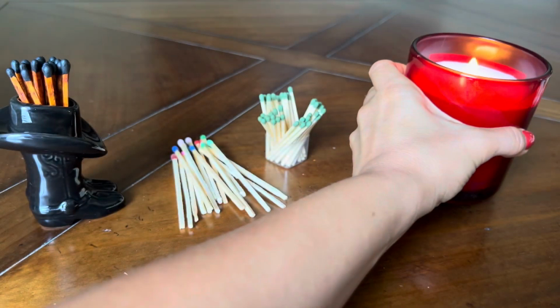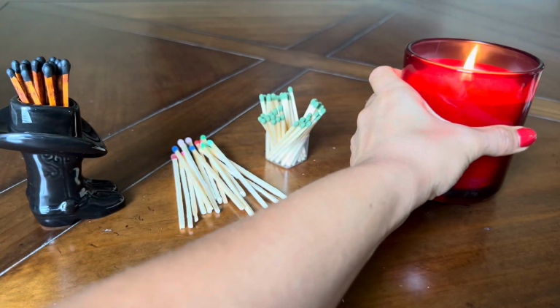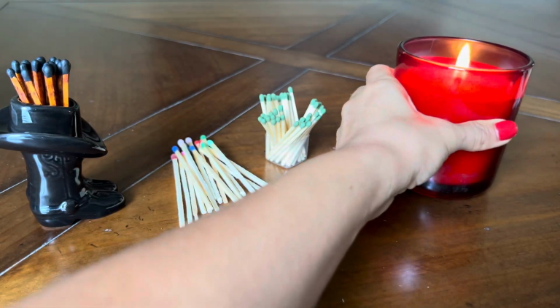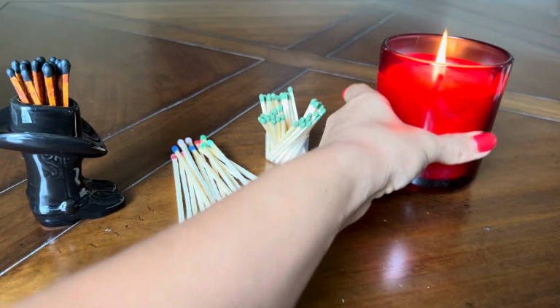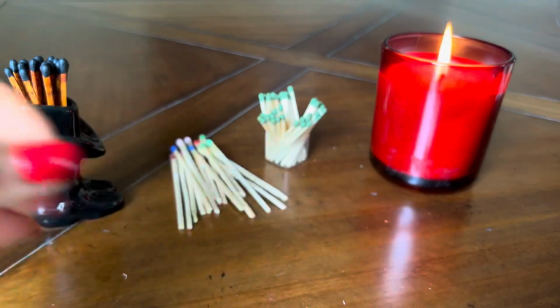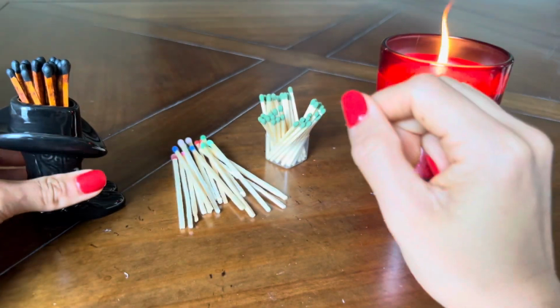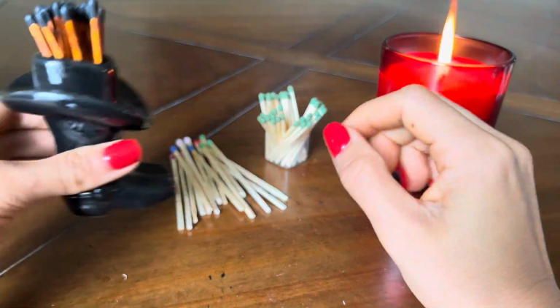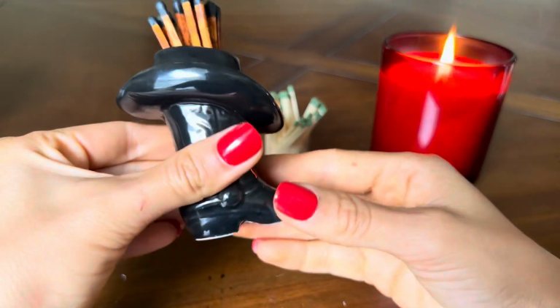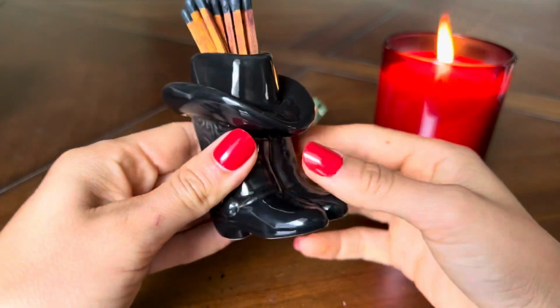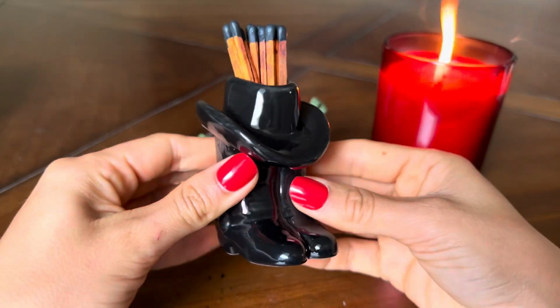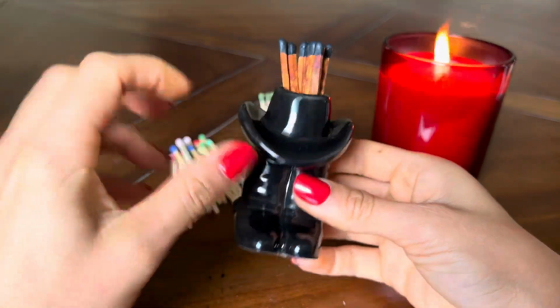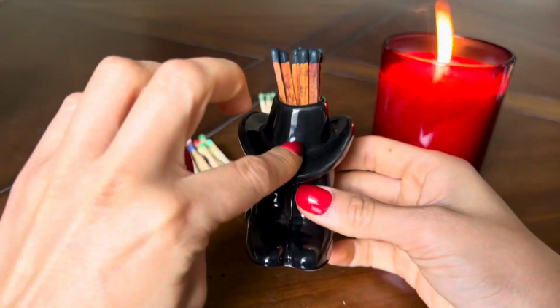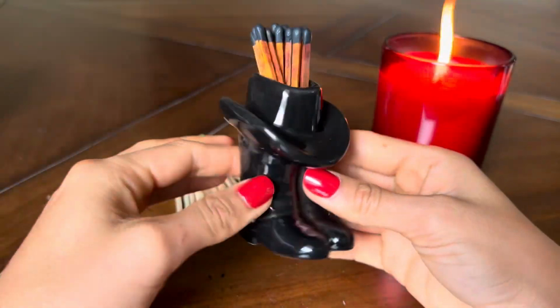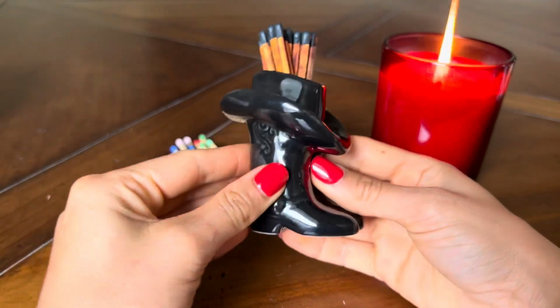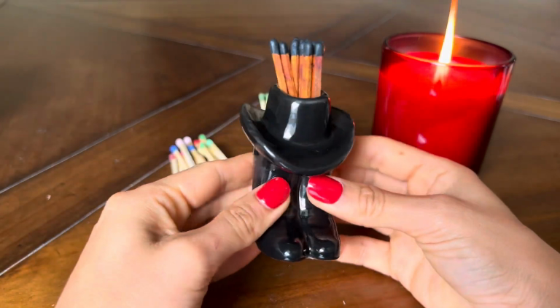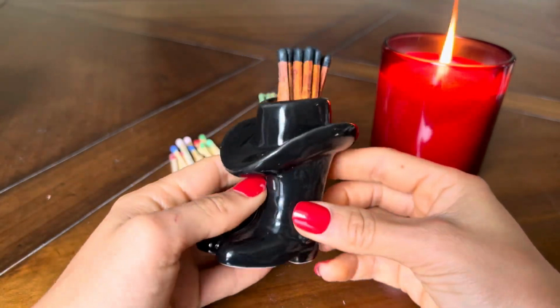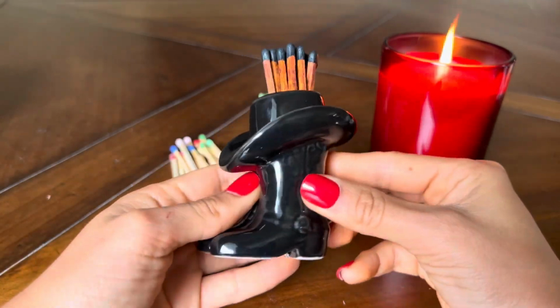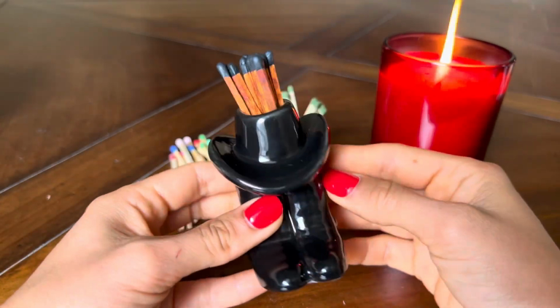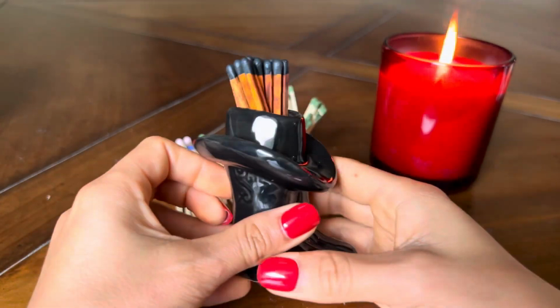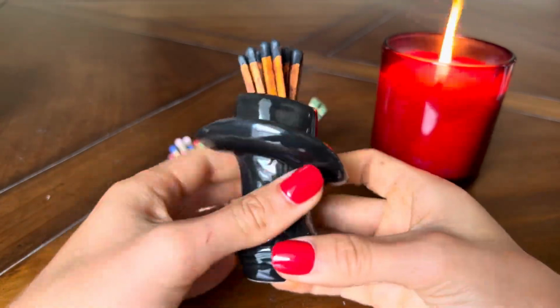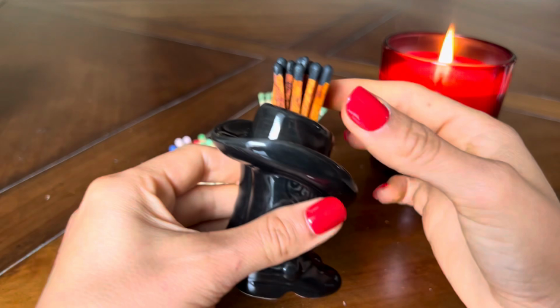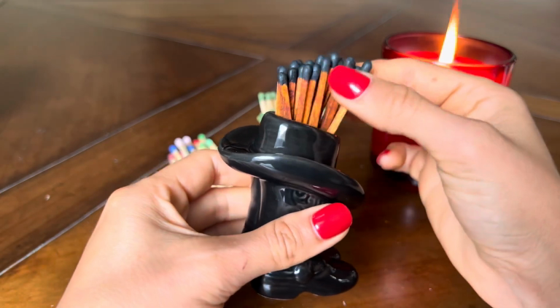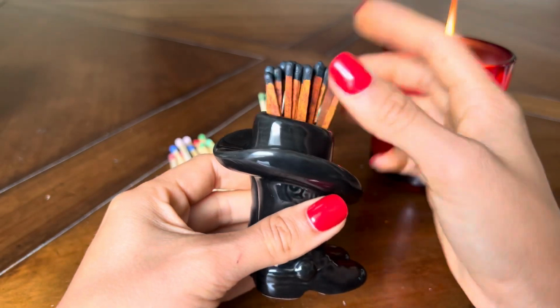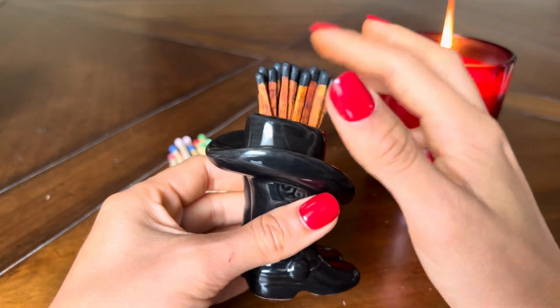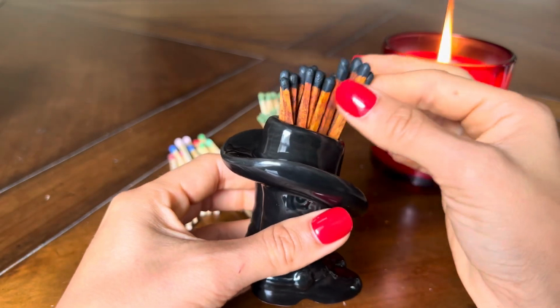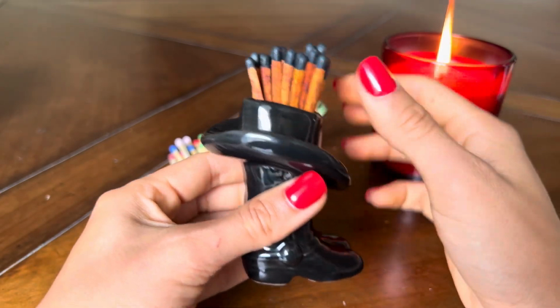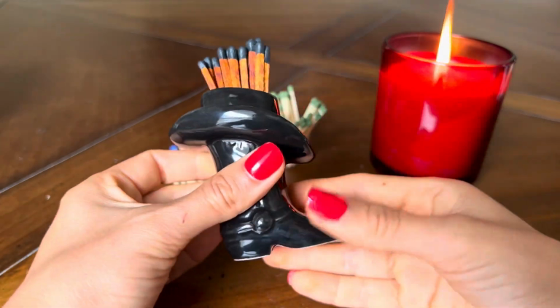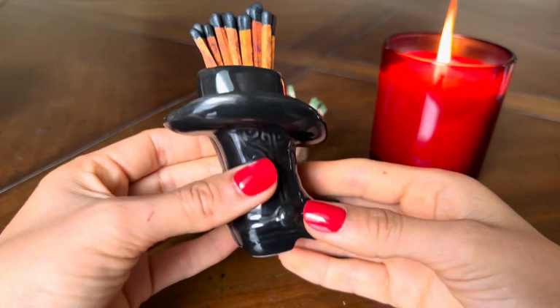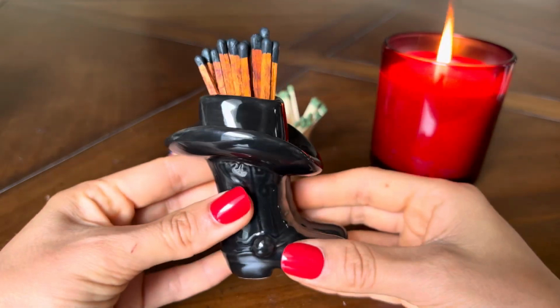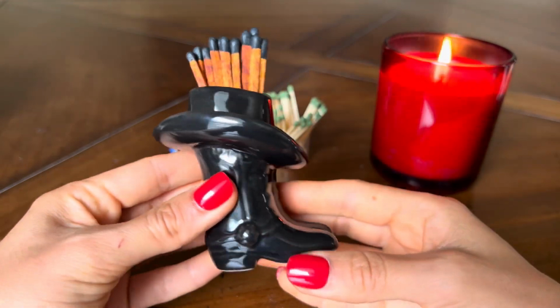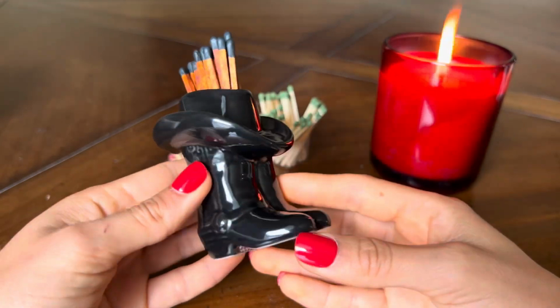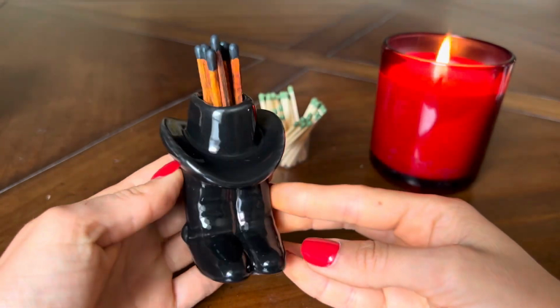Easy peasy! So if you're looking for a cute black matchstick holder, this one's from Kazoo. I also totally recommend having matchsticks like this because I think they look really nice together.